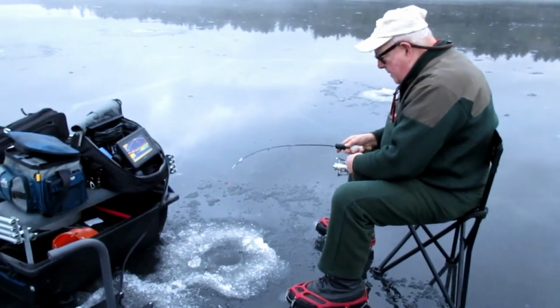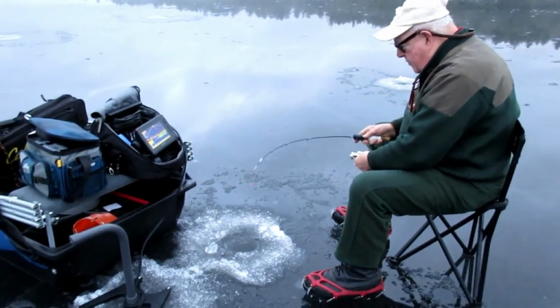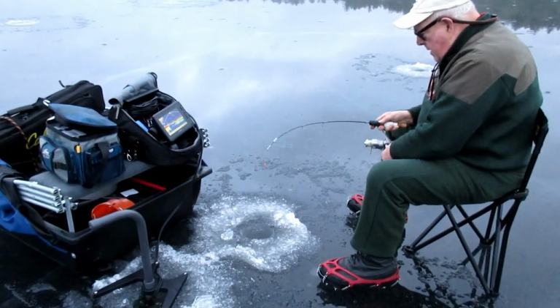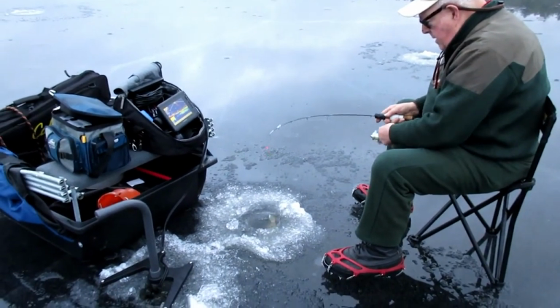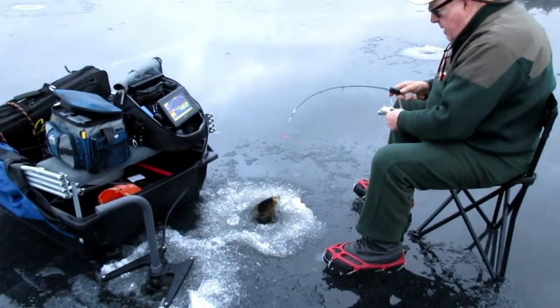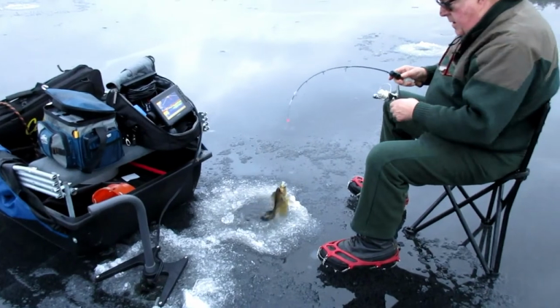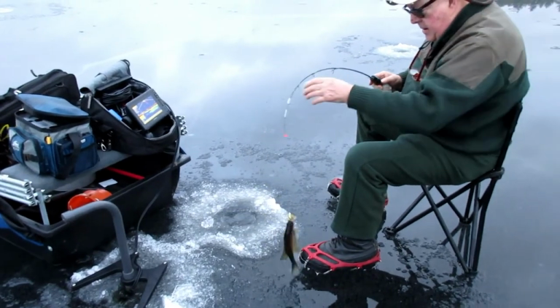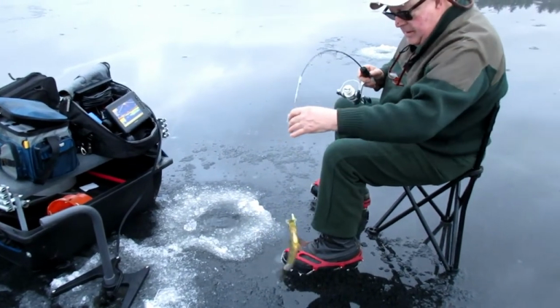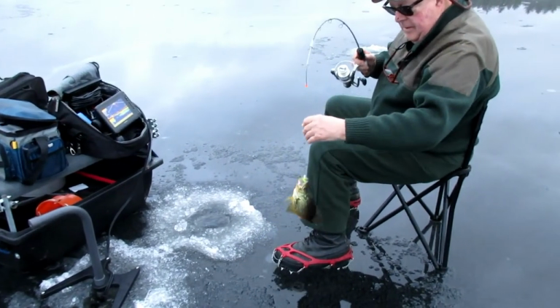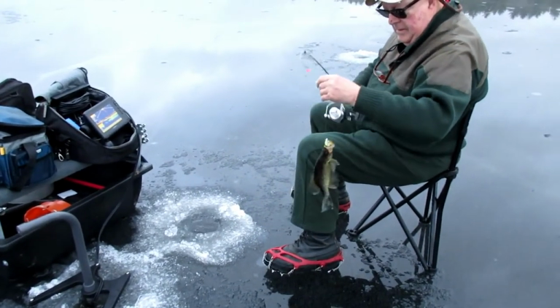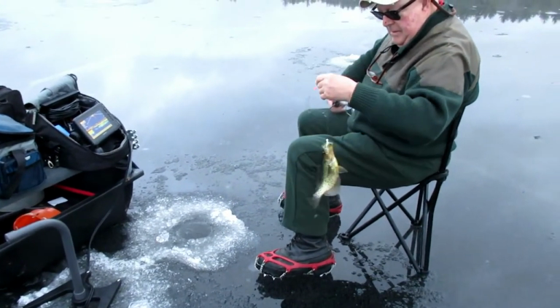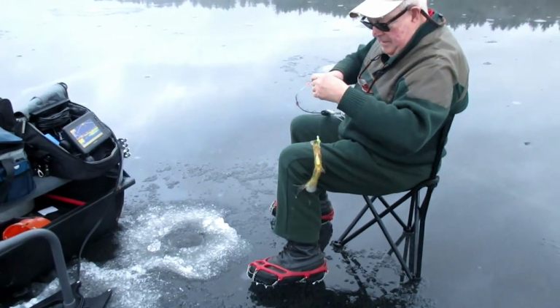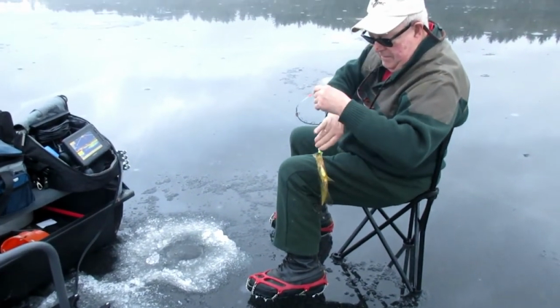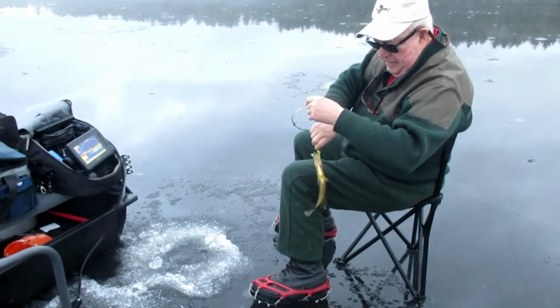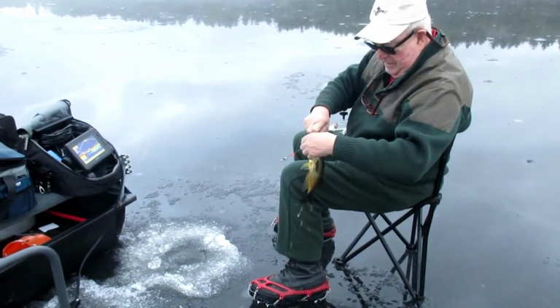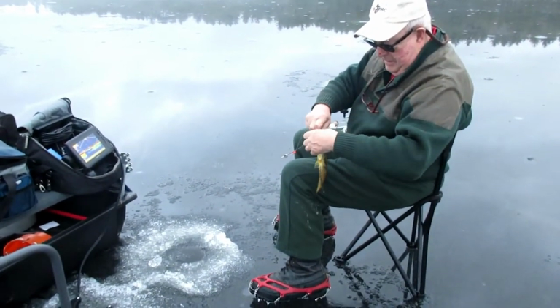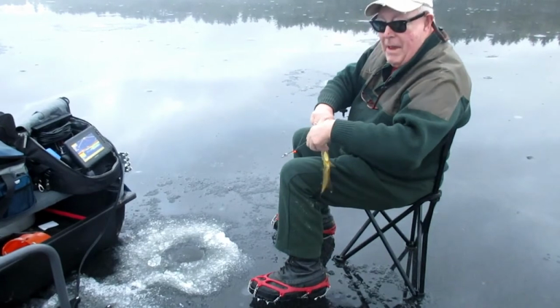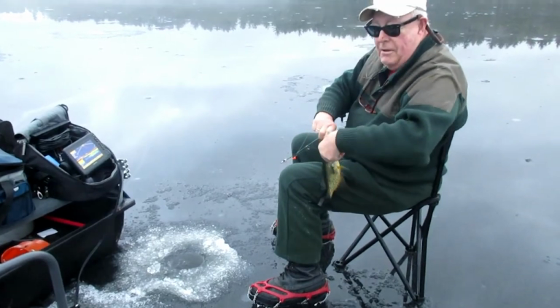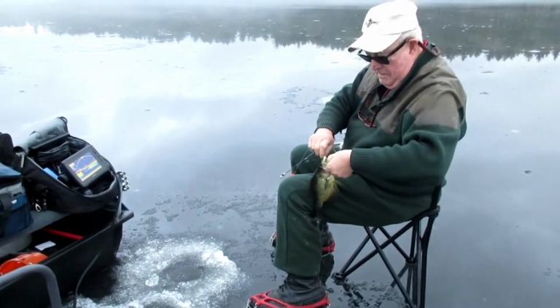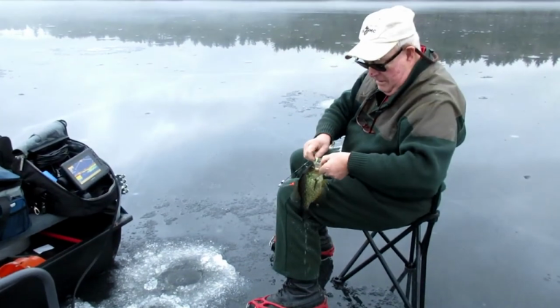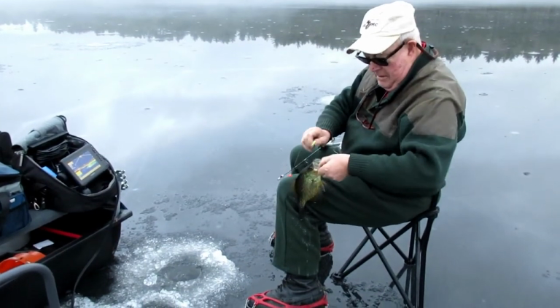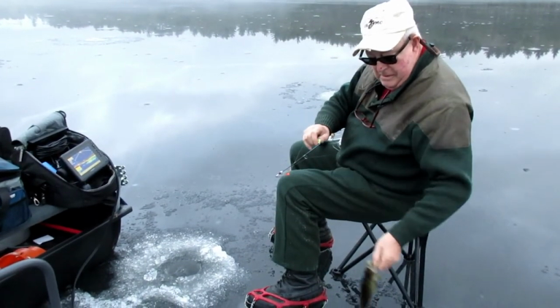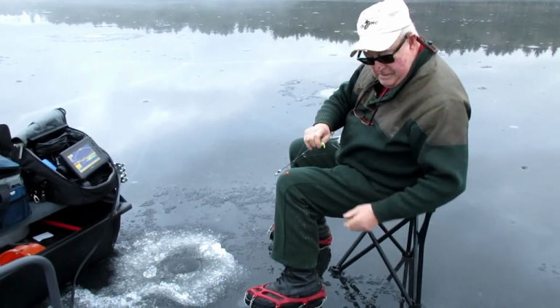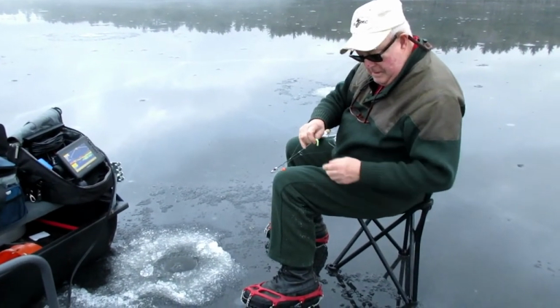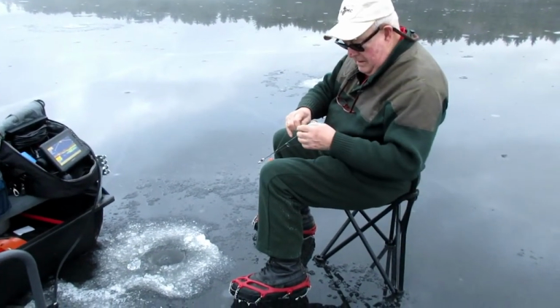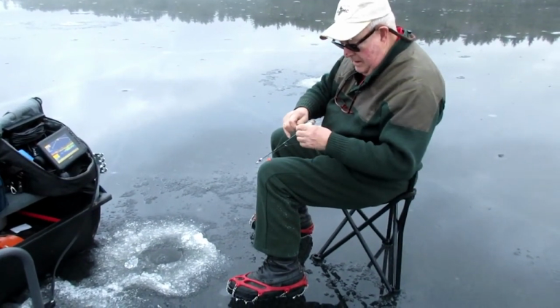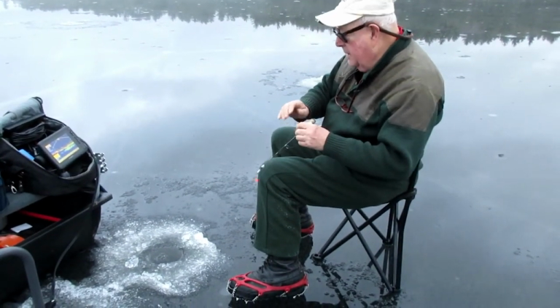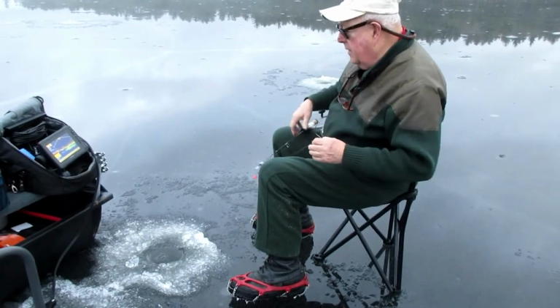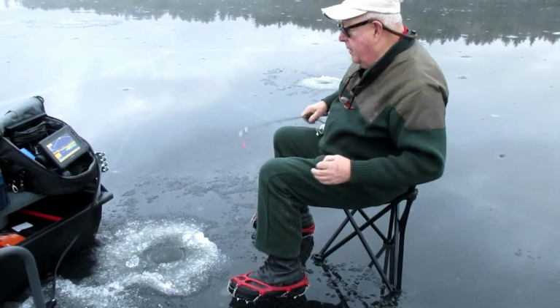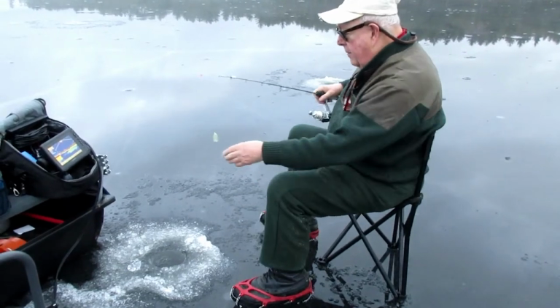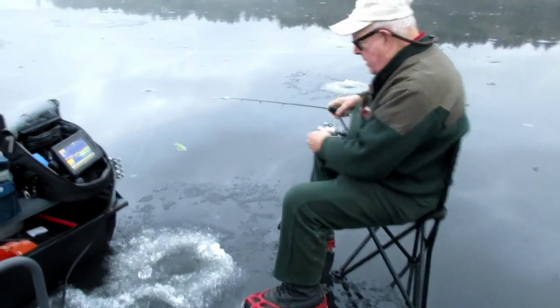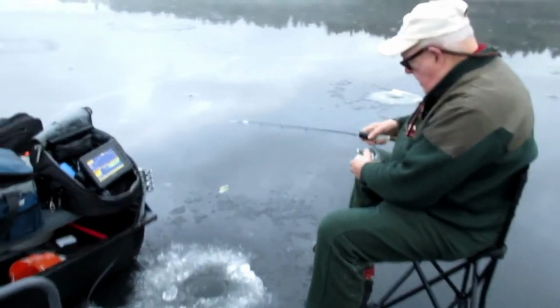Nice crappie. Well done — the master. But that counts as half mine since you're using my fish finder. That's the rules. There's another one down there. All right, go get him.